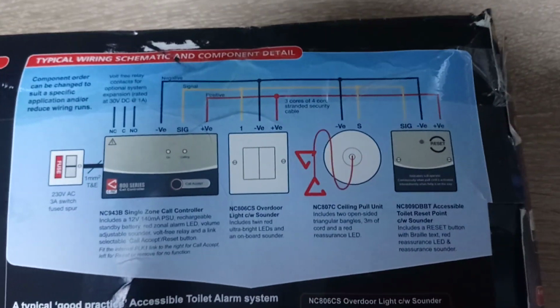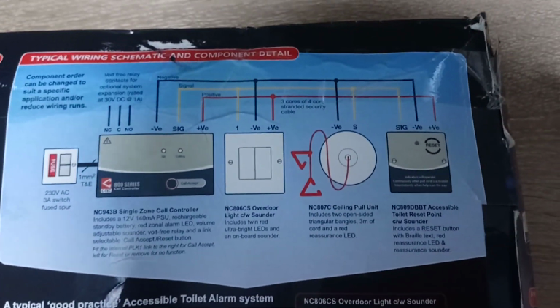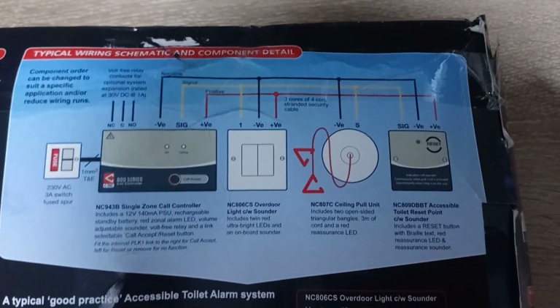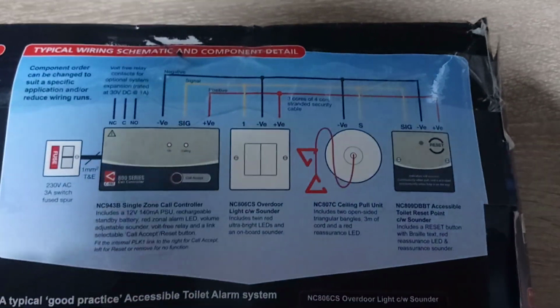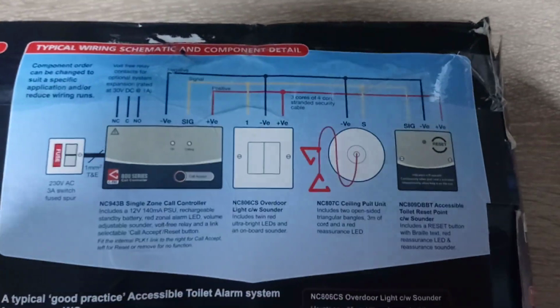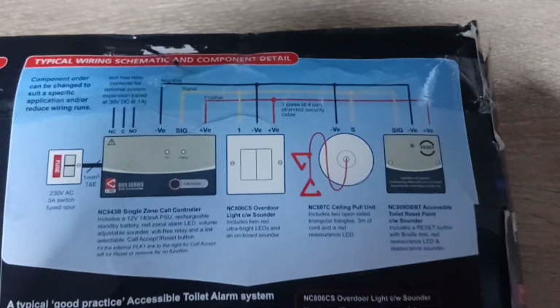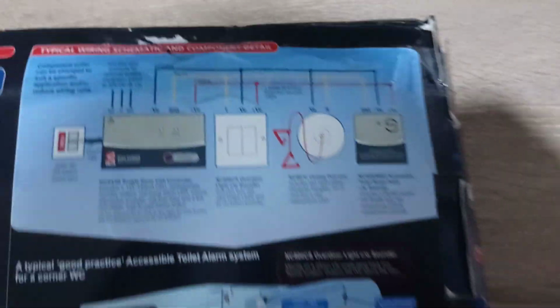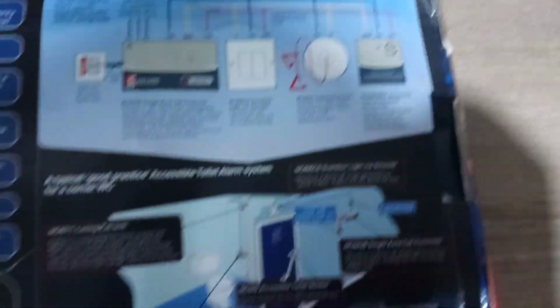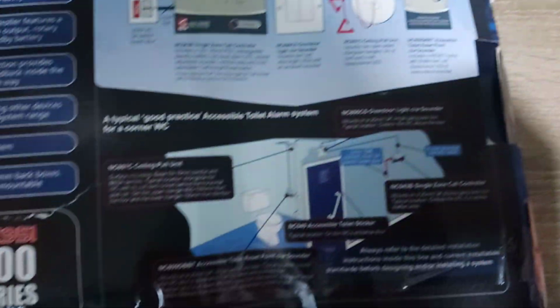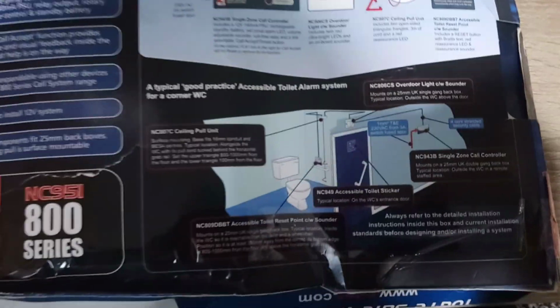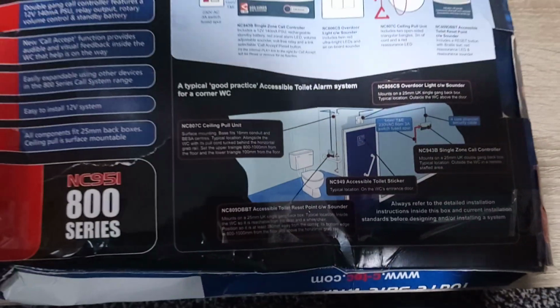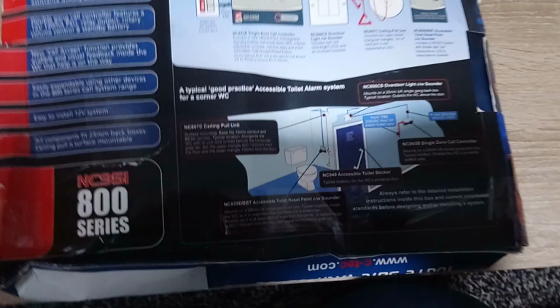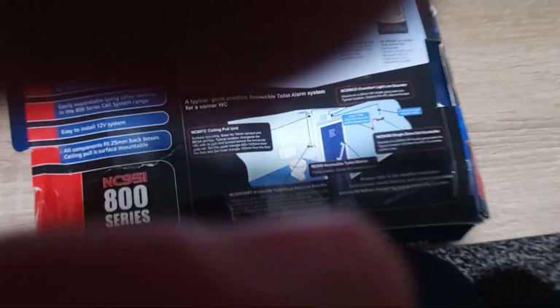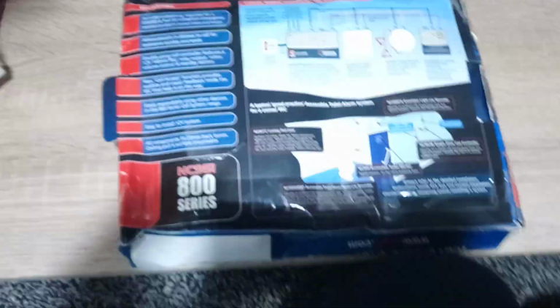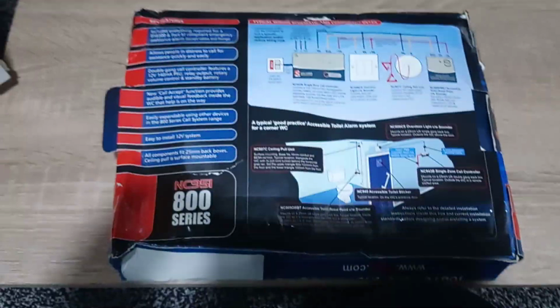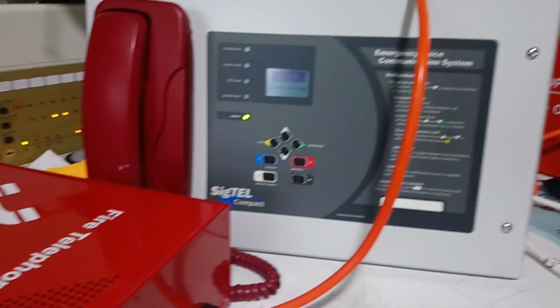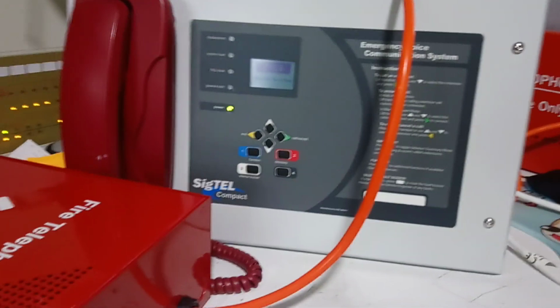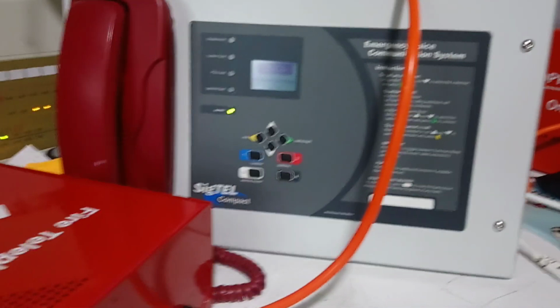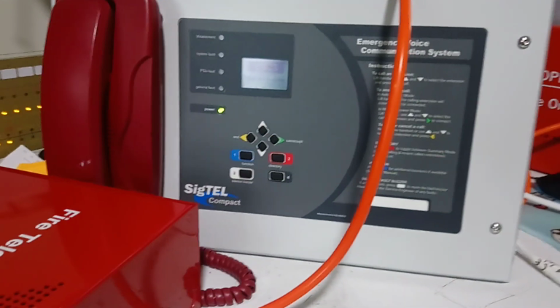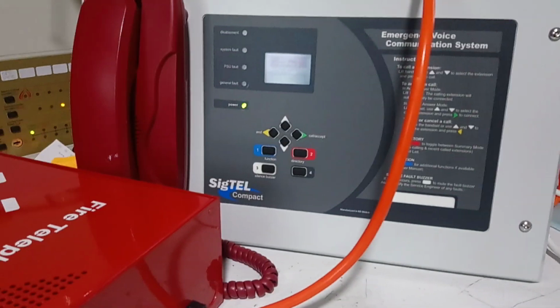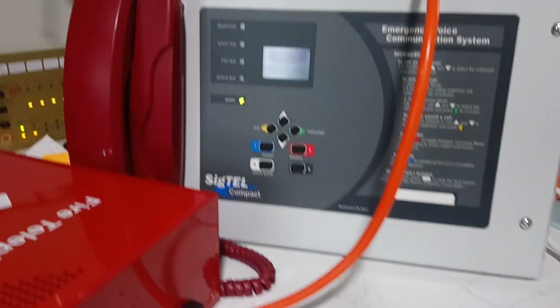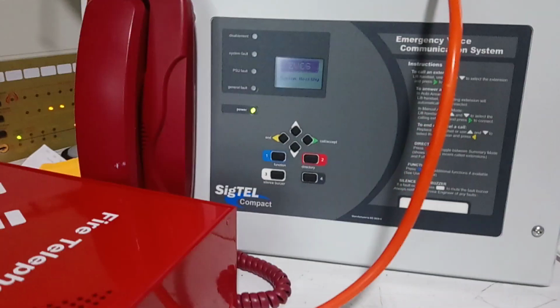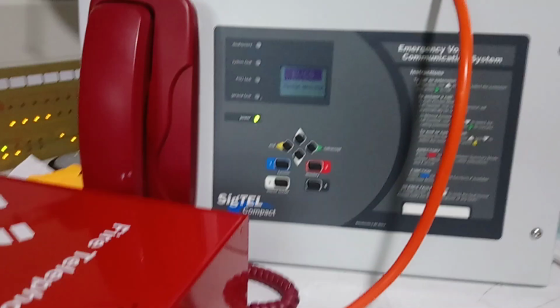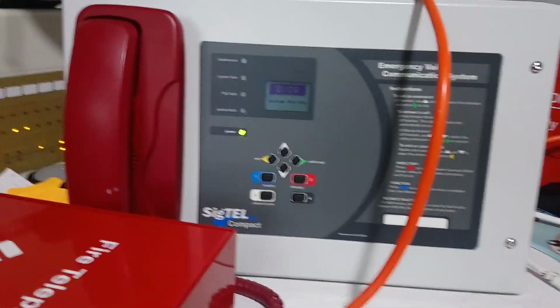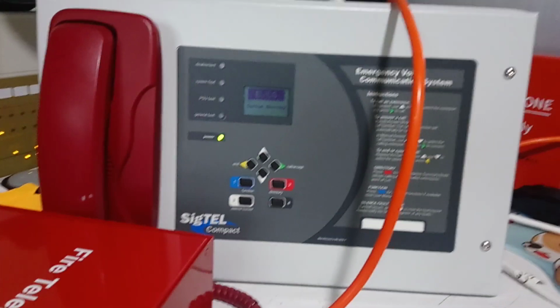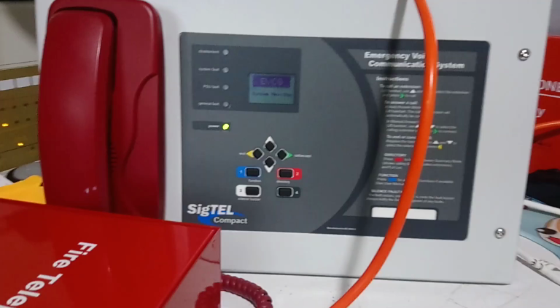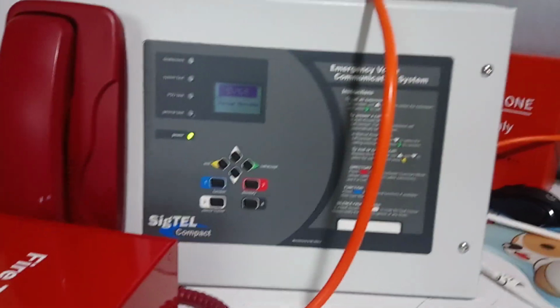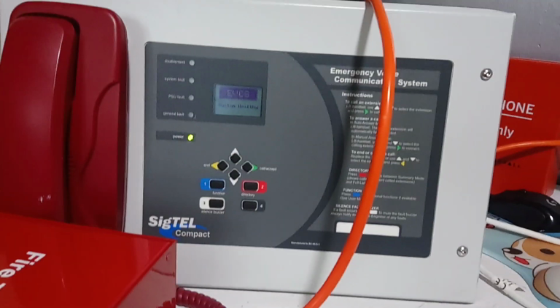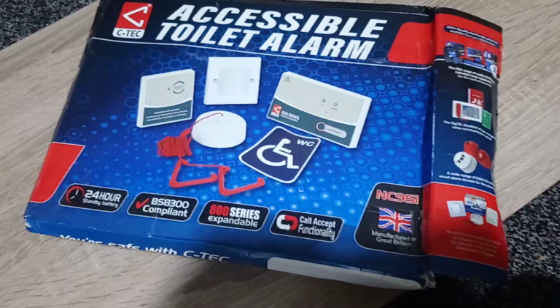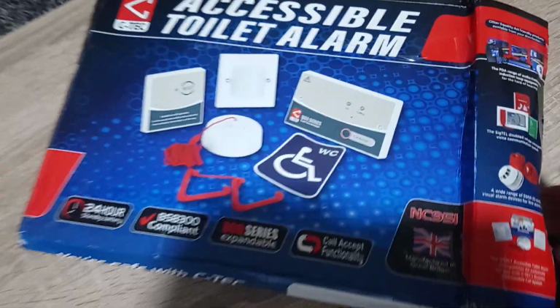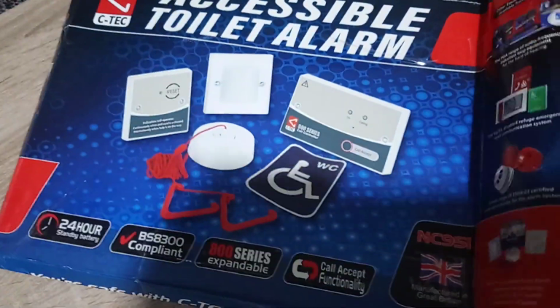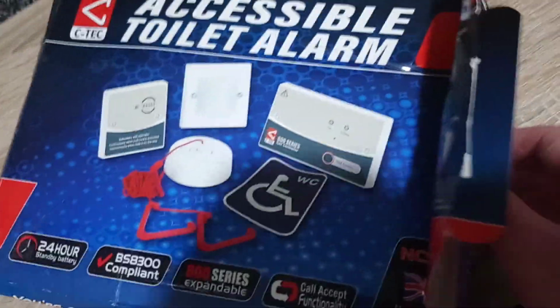The thing I'm thinking is I can actually use this in the CTEK SigTEL system, because I've actually got a panel for that. So this is the system that I can hopefully interface that toilet alarm with.